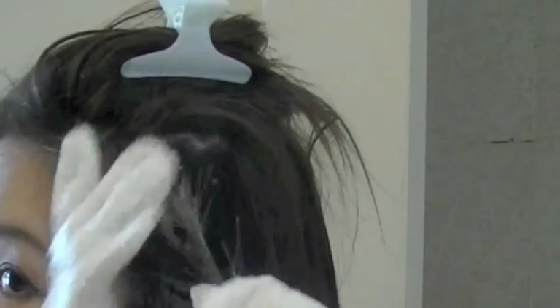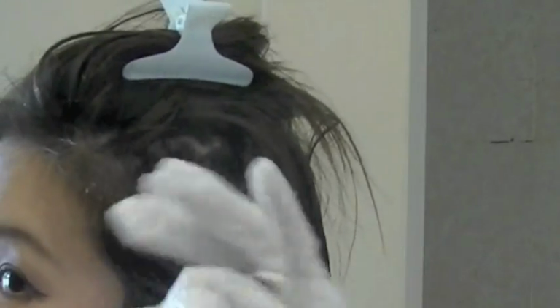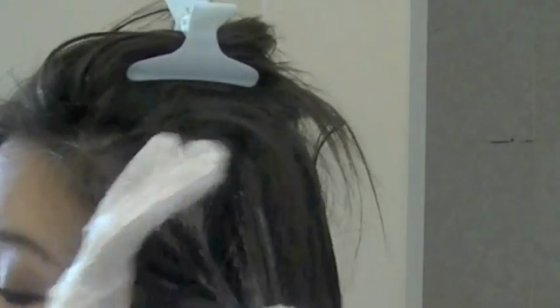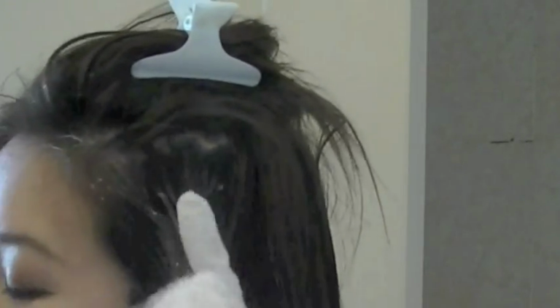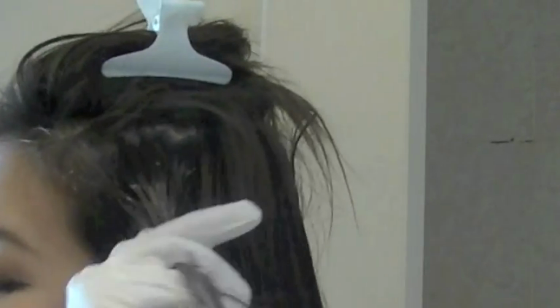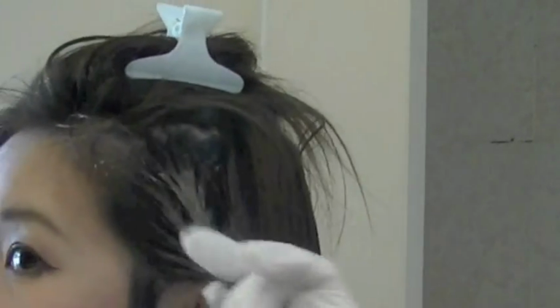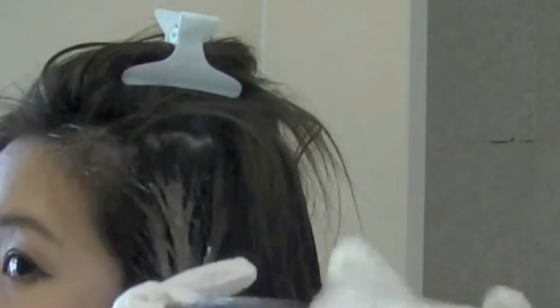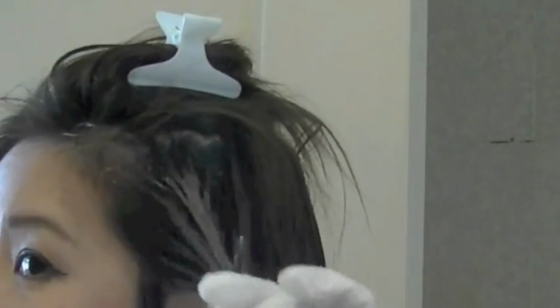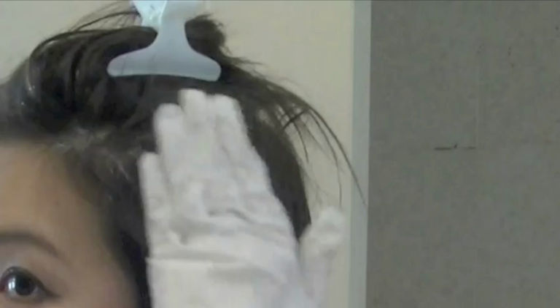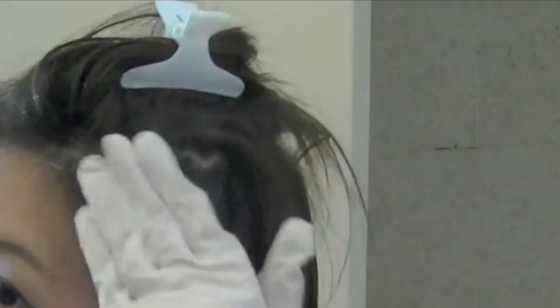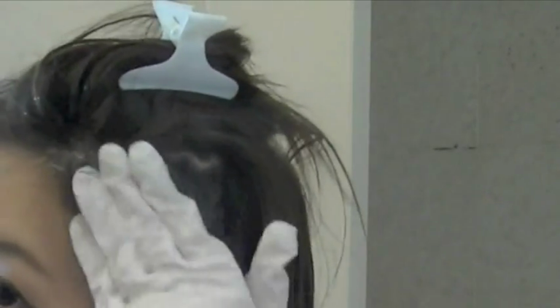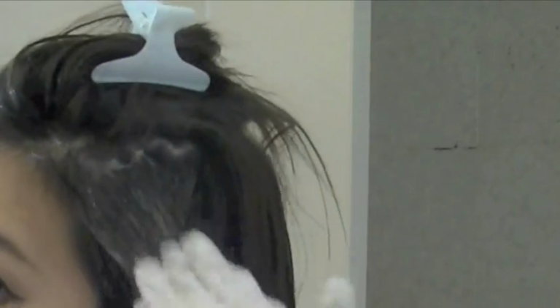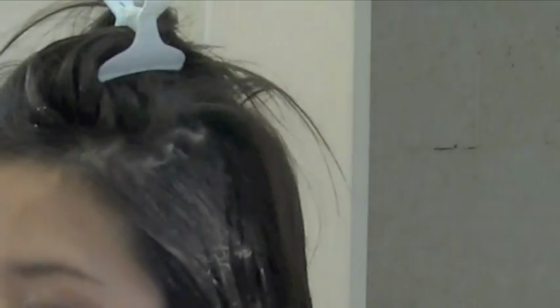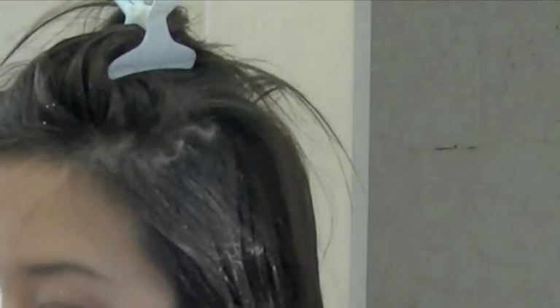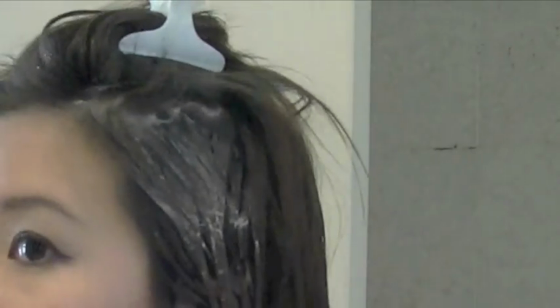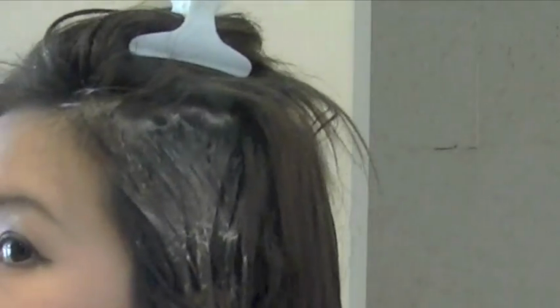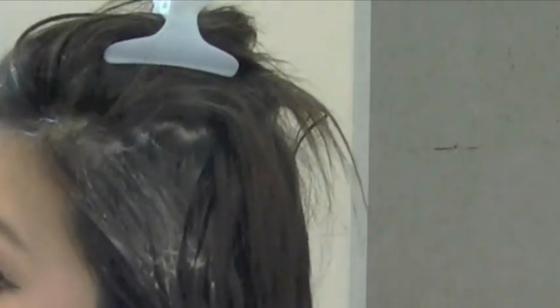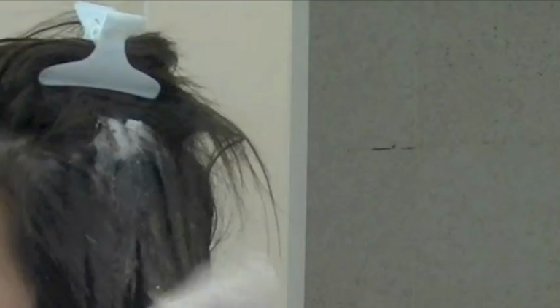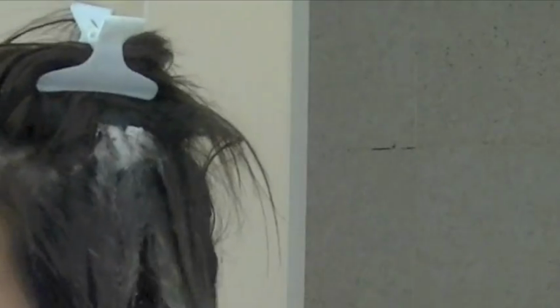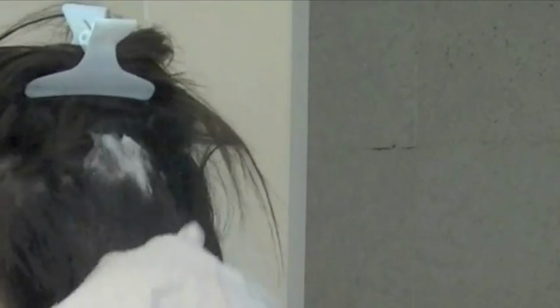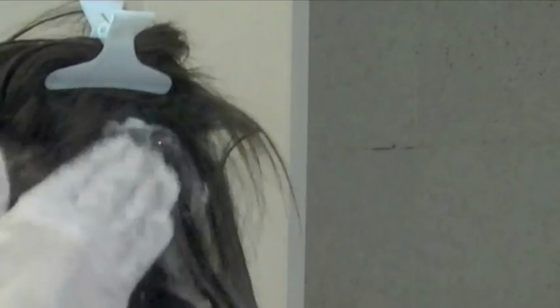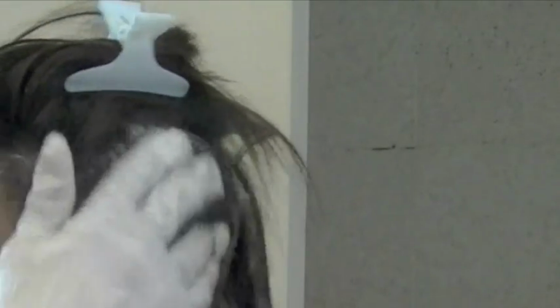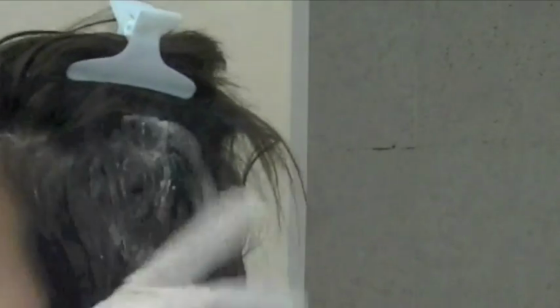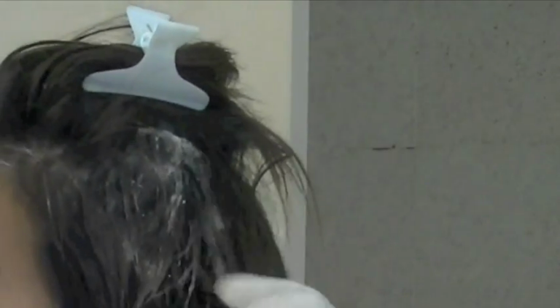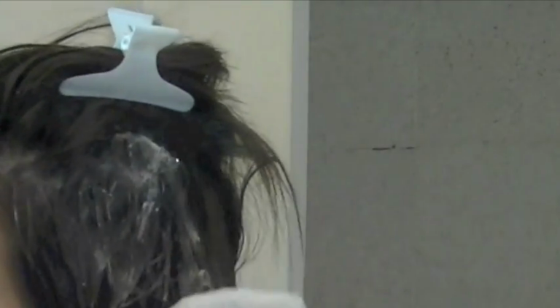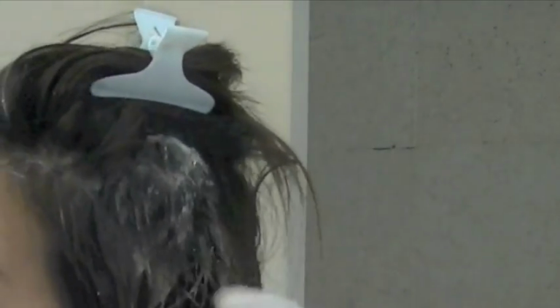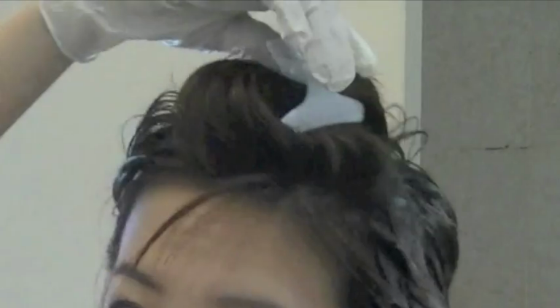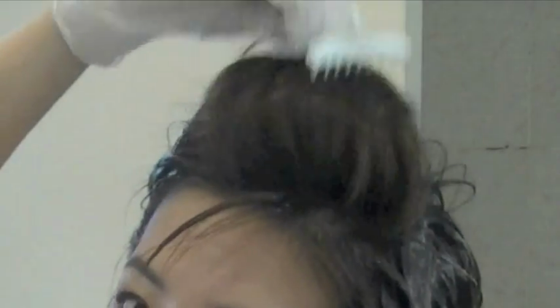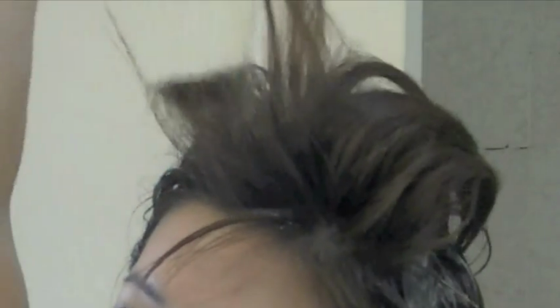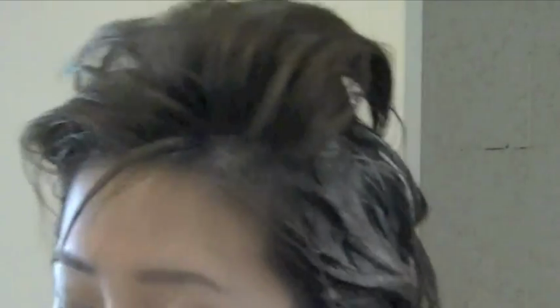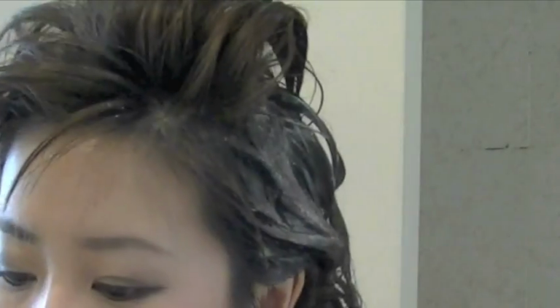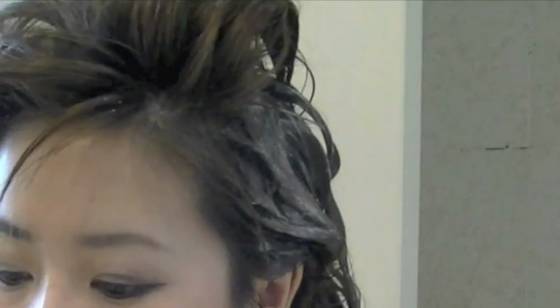I know this video is amazingly boring, but you guys always ask me about how I dye my hair, so I thought I'd vlog the experience for you guys. Sorry! Now I have time to work on the top section. Finally.